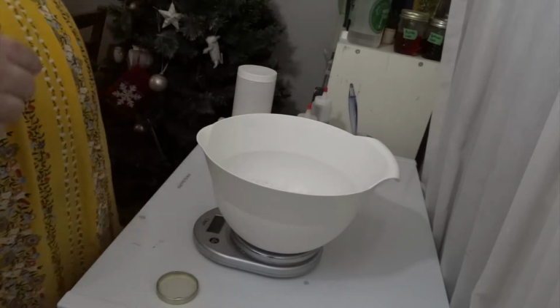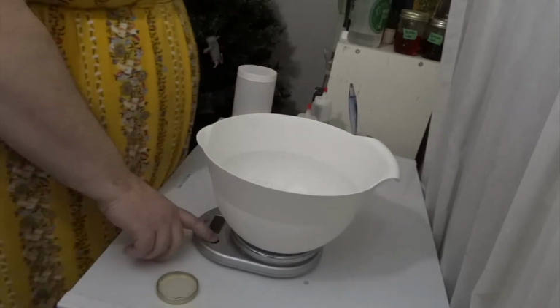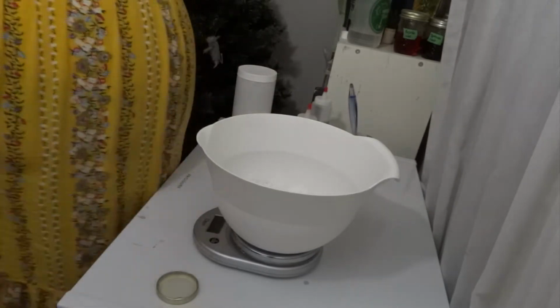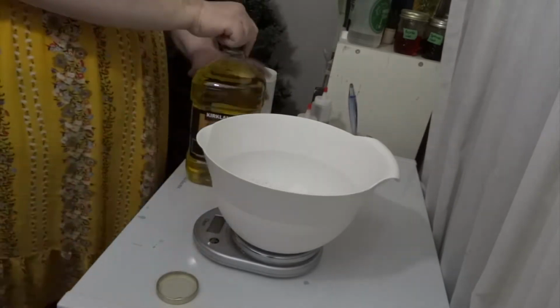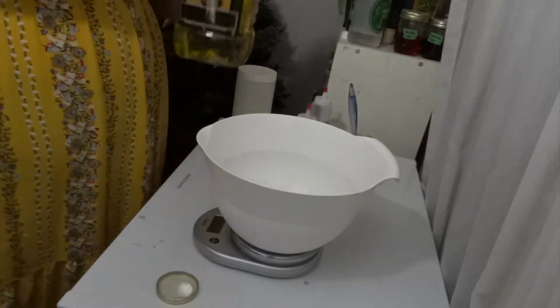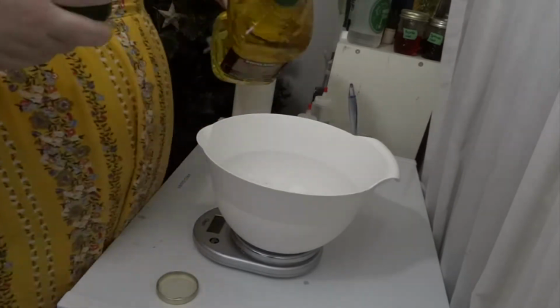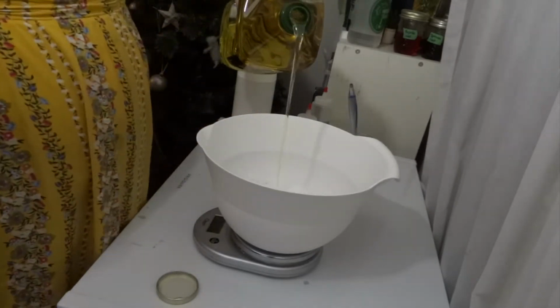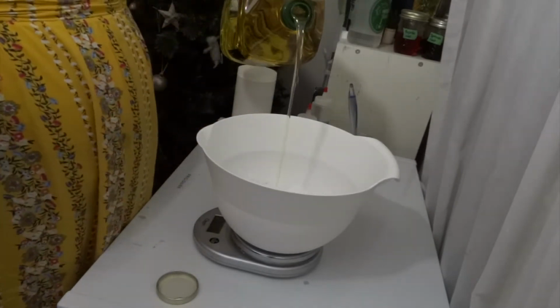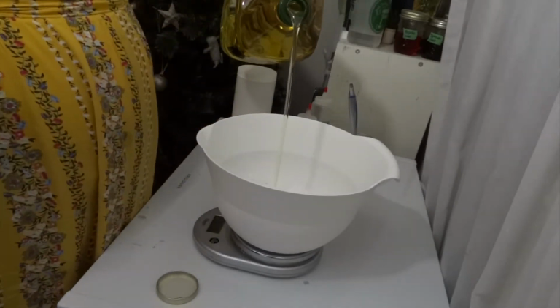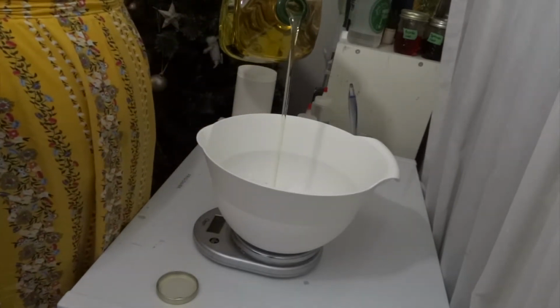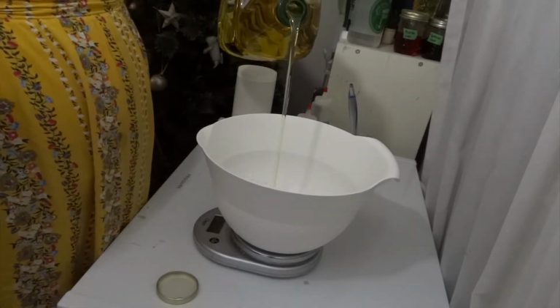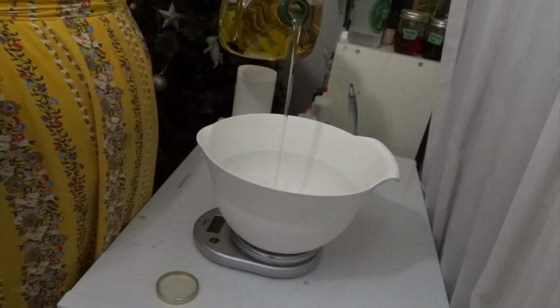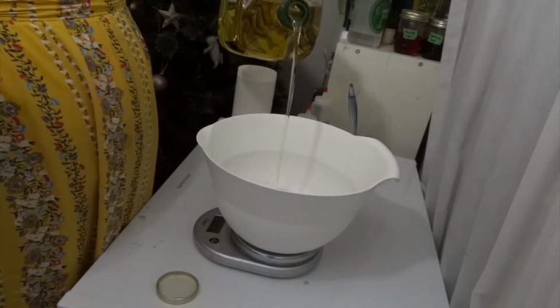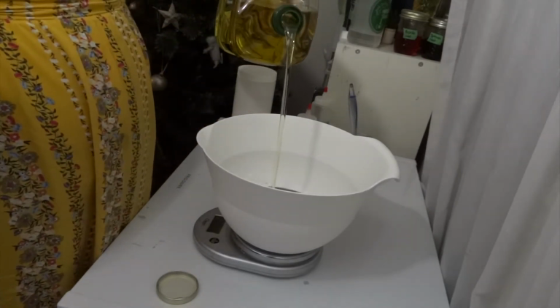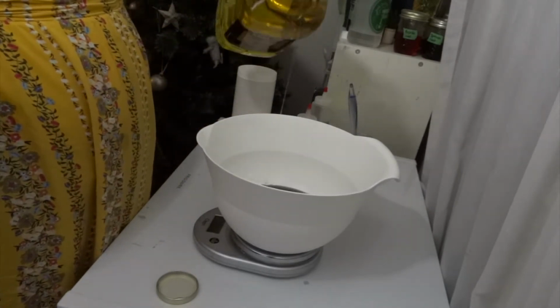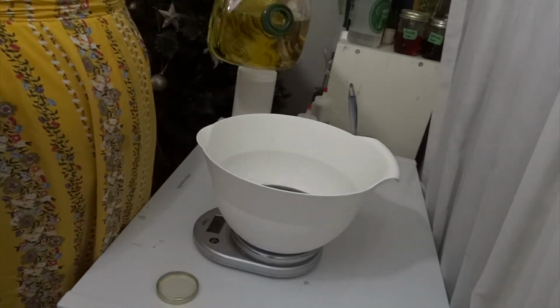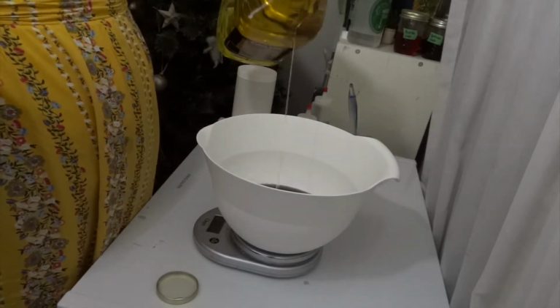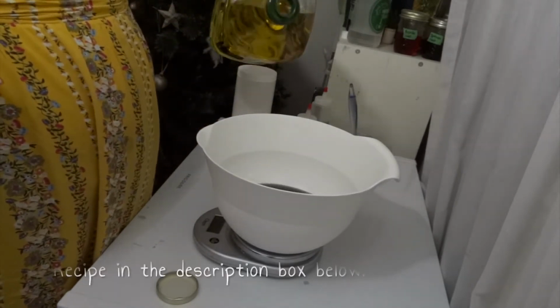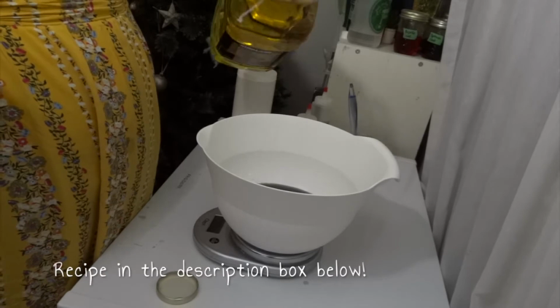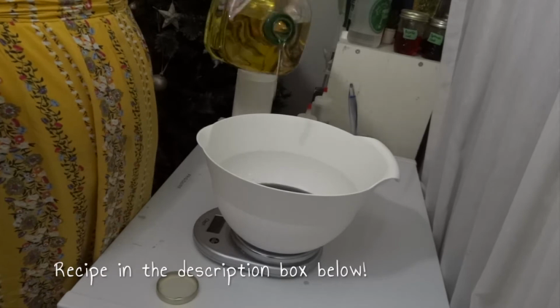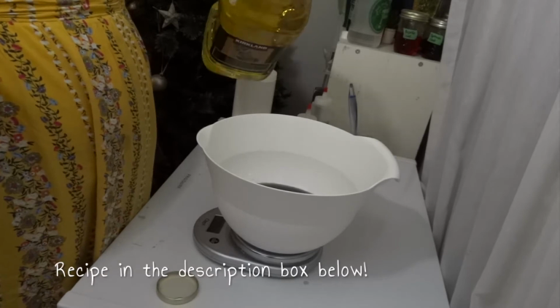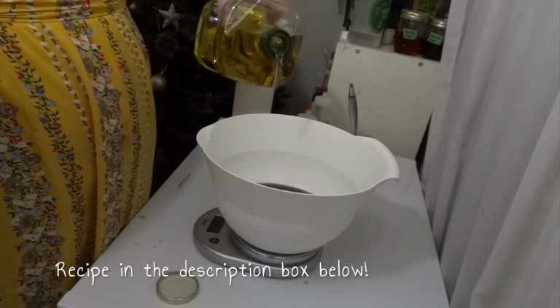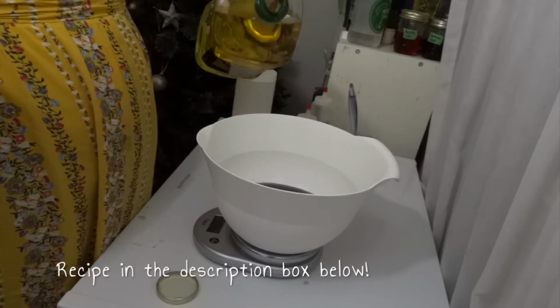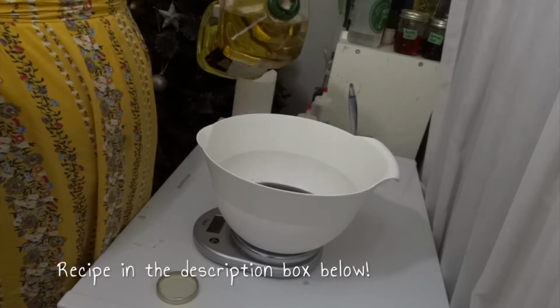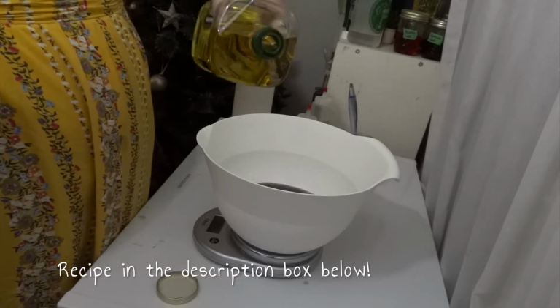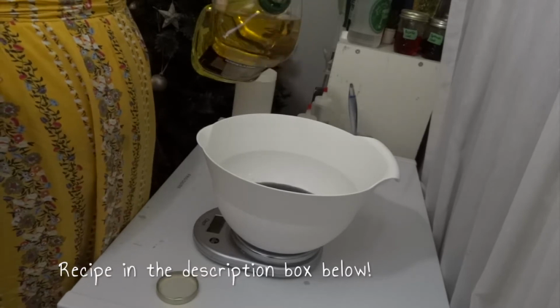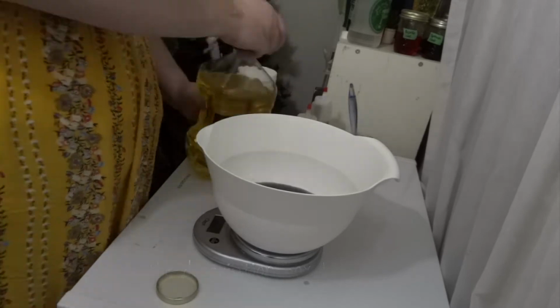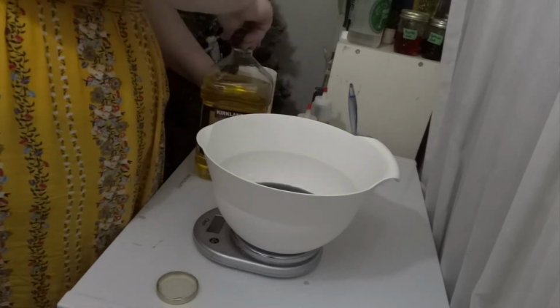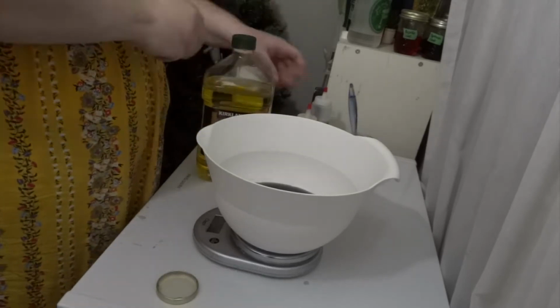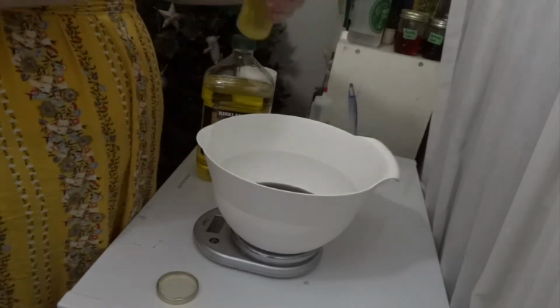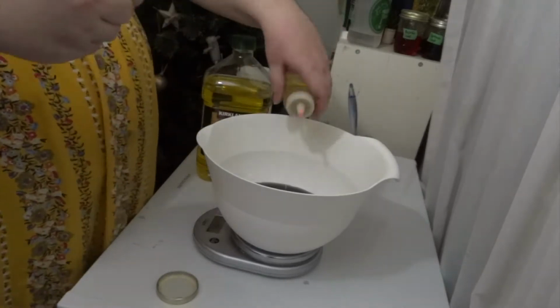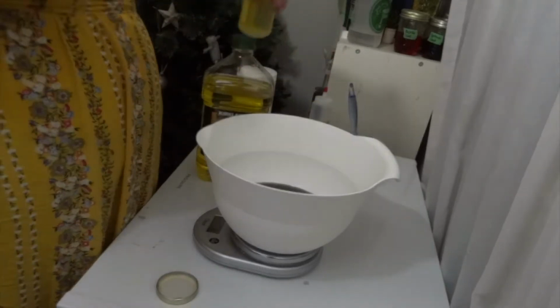I'll add the rest of the olive oil — just regular olive oil — and then I'll add our sweet almond oil, our castor oil, our coconut oil, and cocoa butter, which have to be melted.